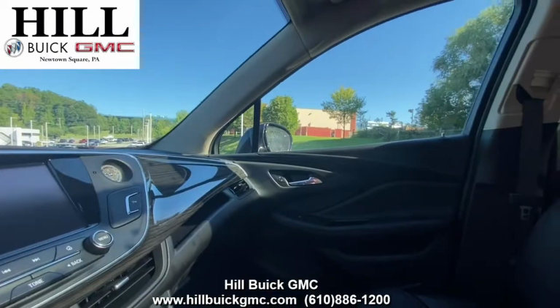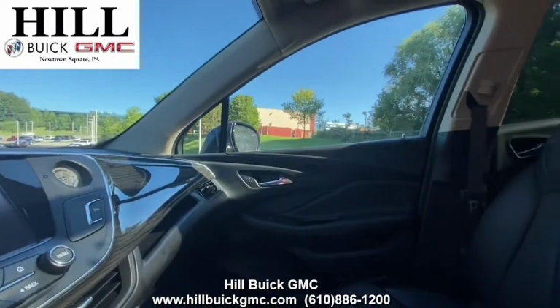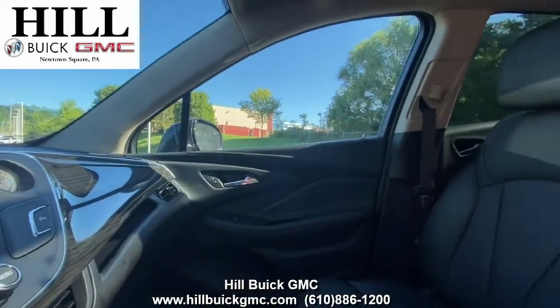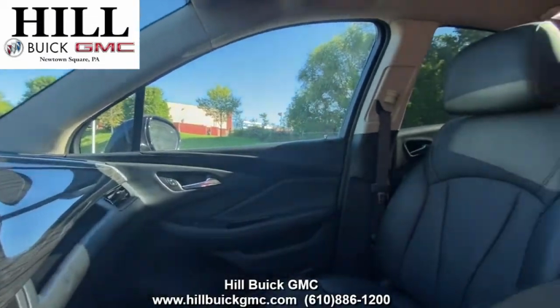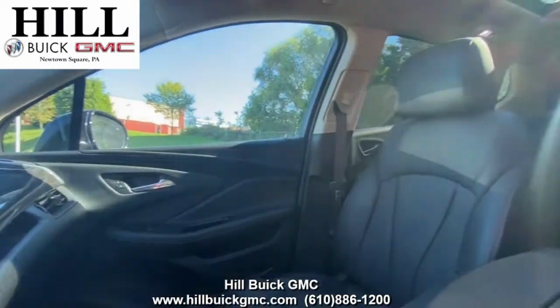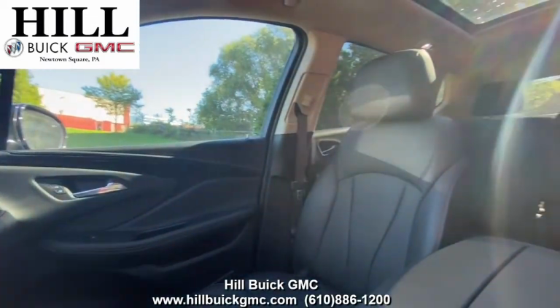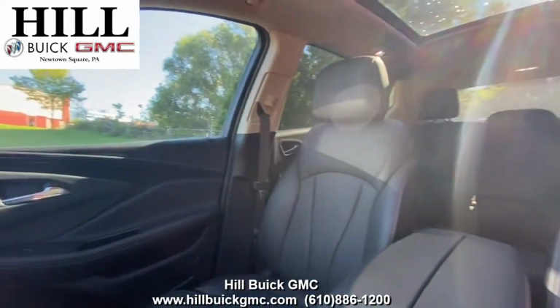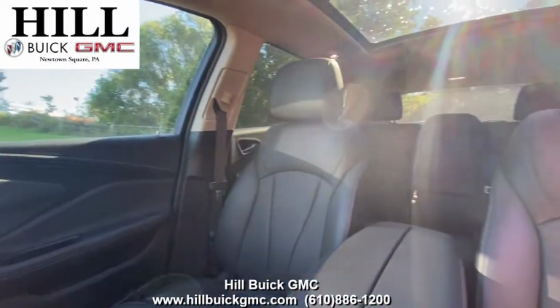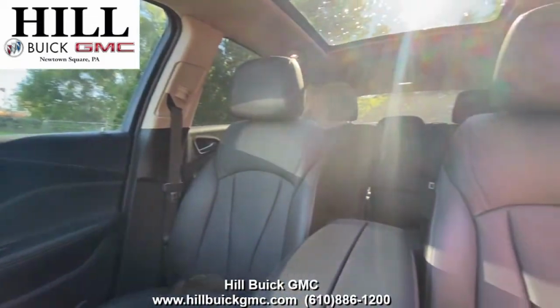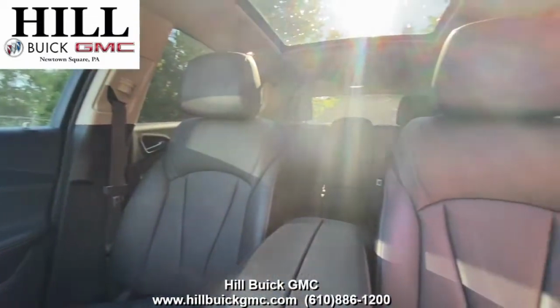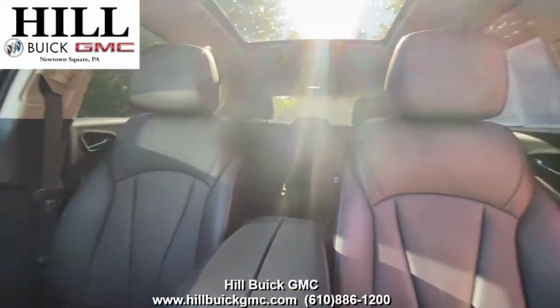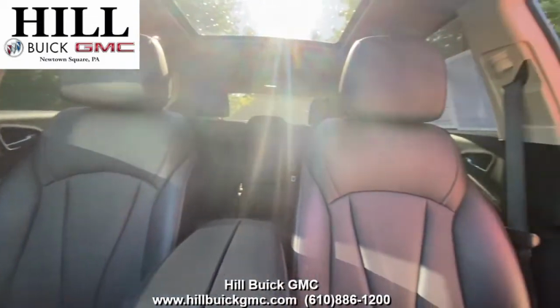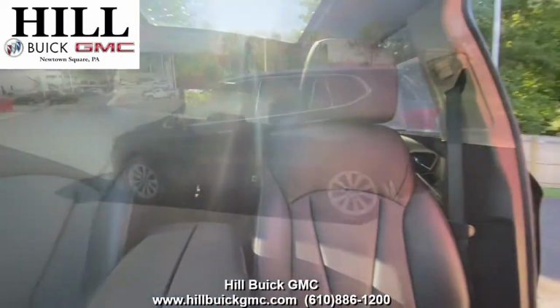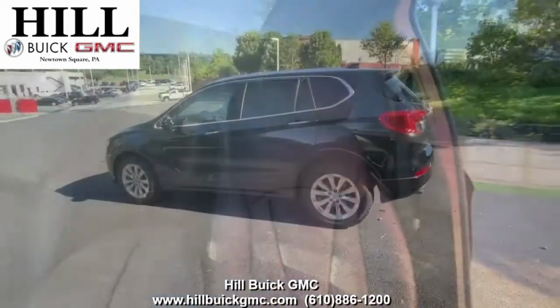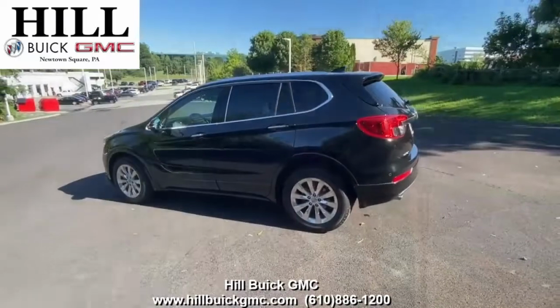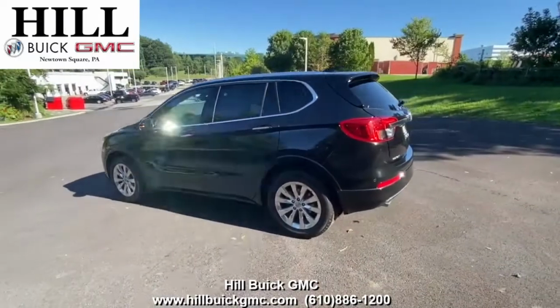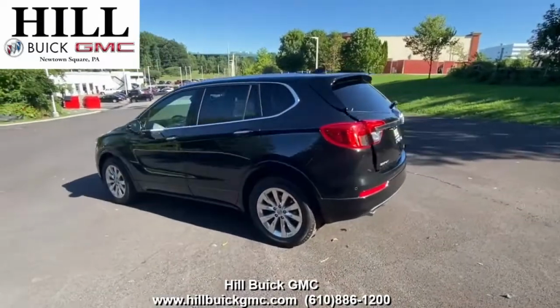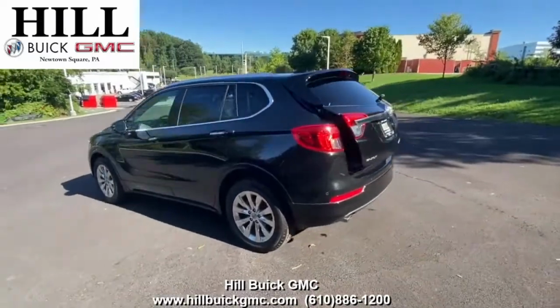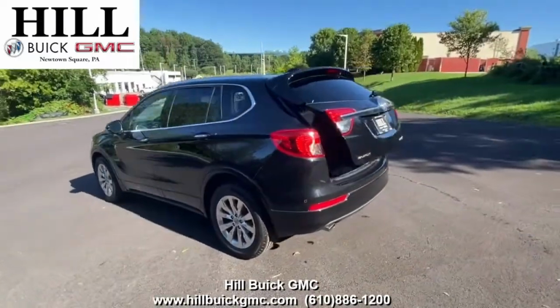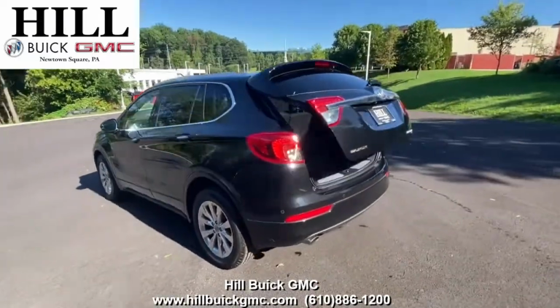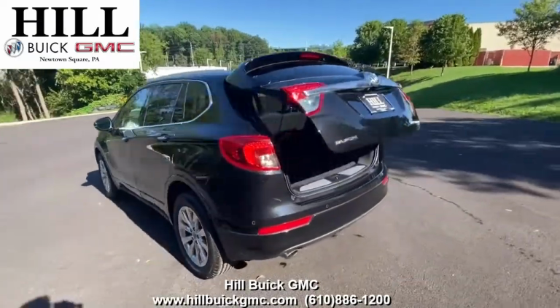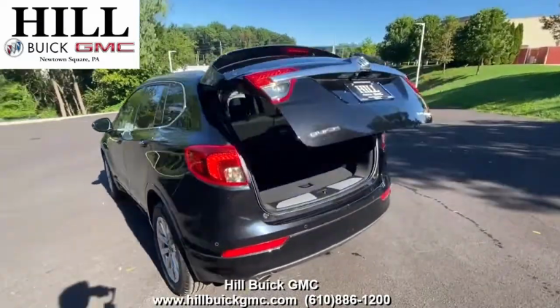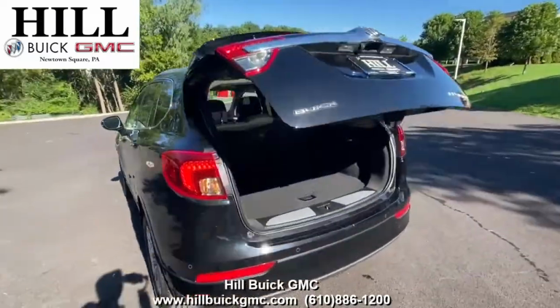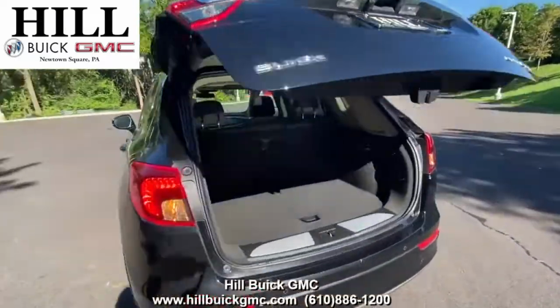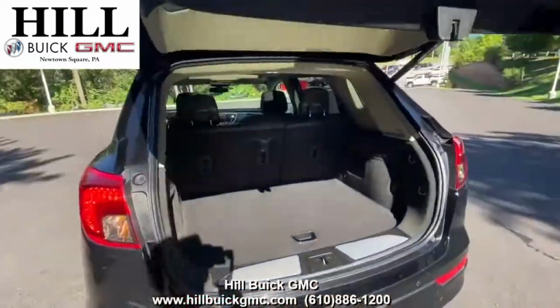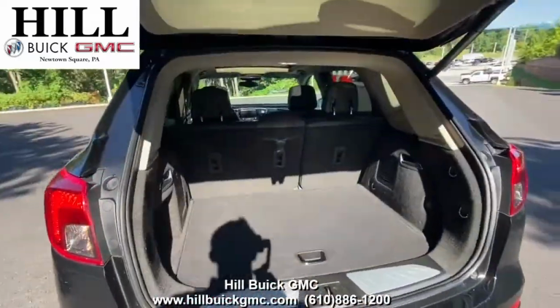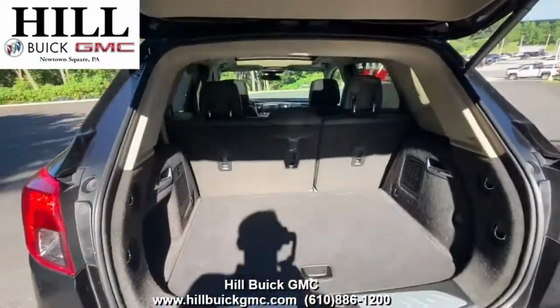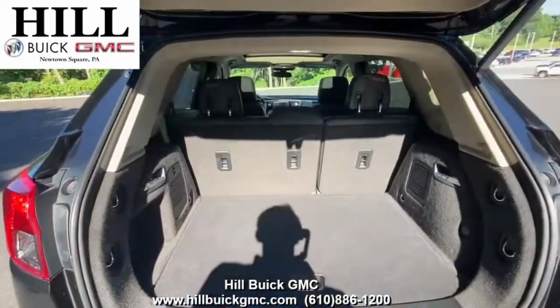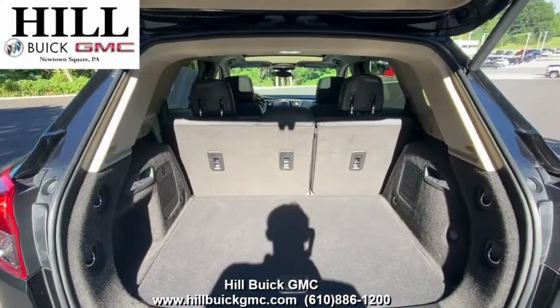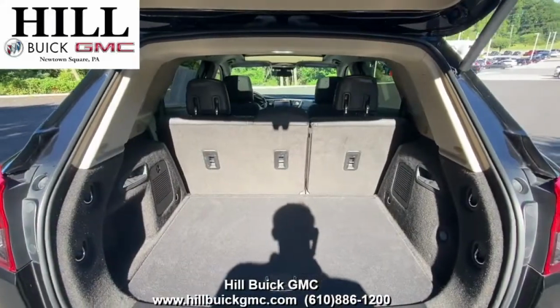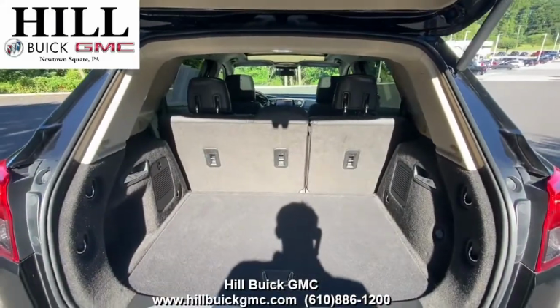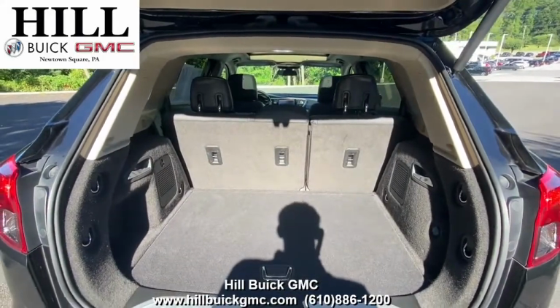On the inside it has black leather seats. This car has side blind zone alert, rear park assist, a rear vision camera, and a lot more to keep you confident on the road. It also has heated front seats, a heated steering wheel, a sunroof, and a lot more.